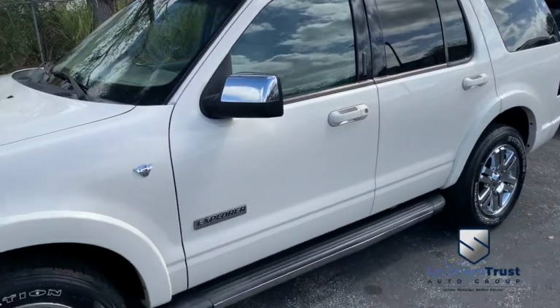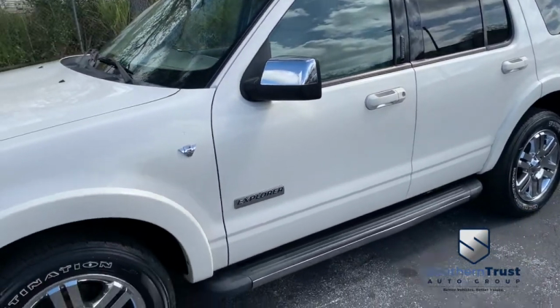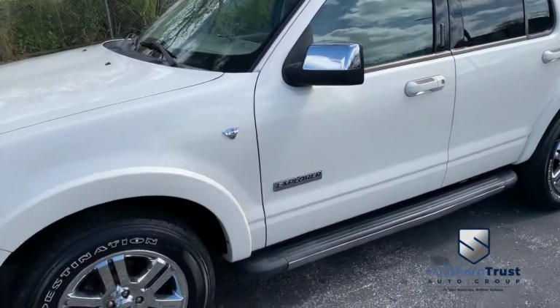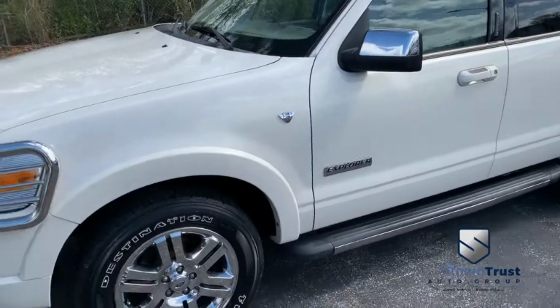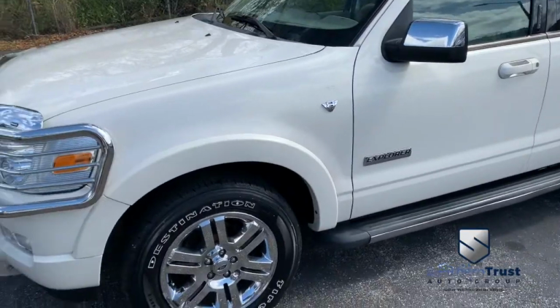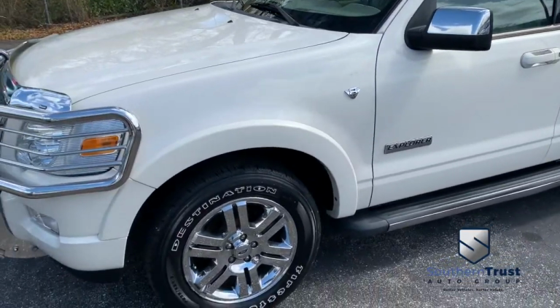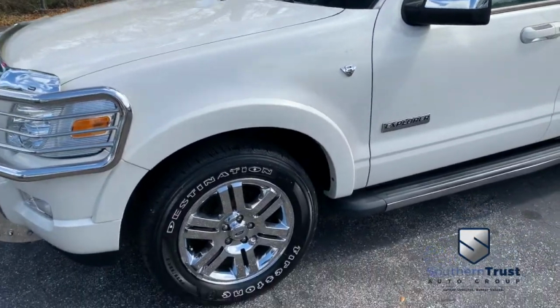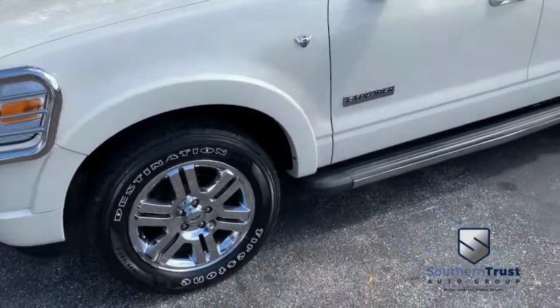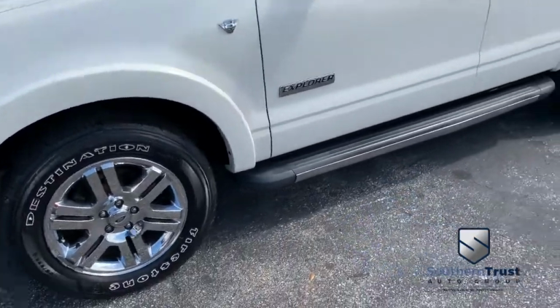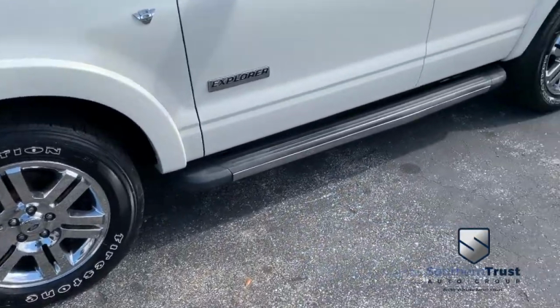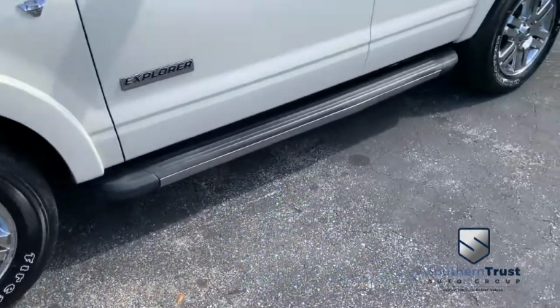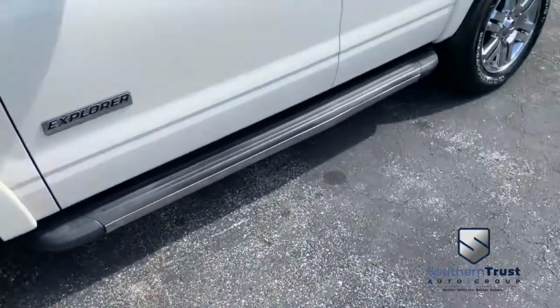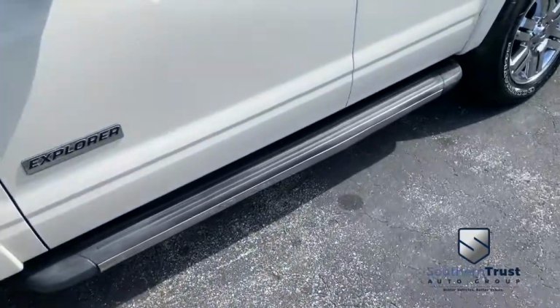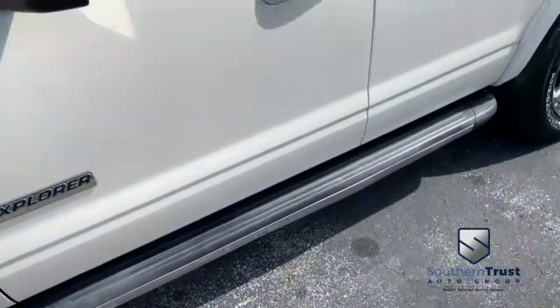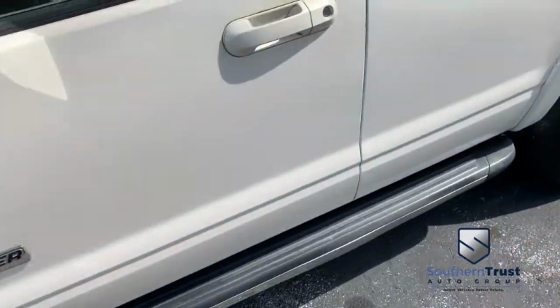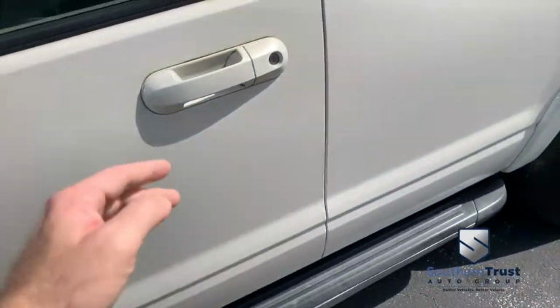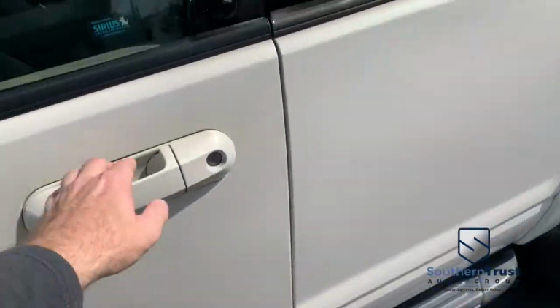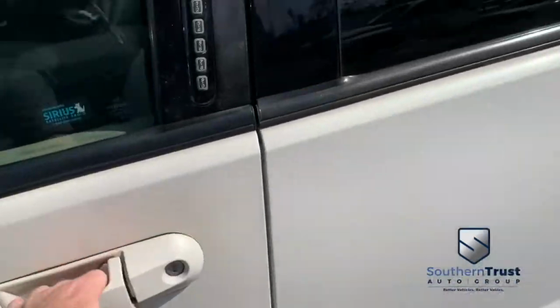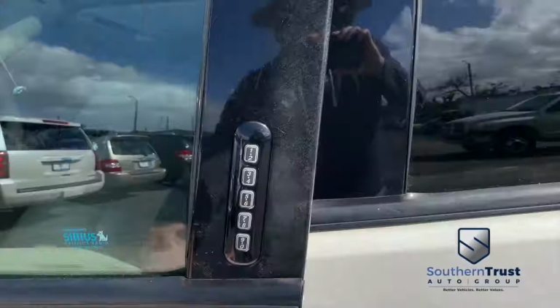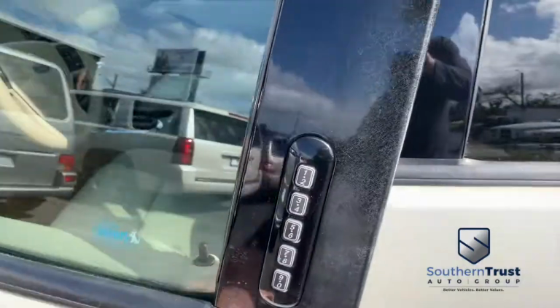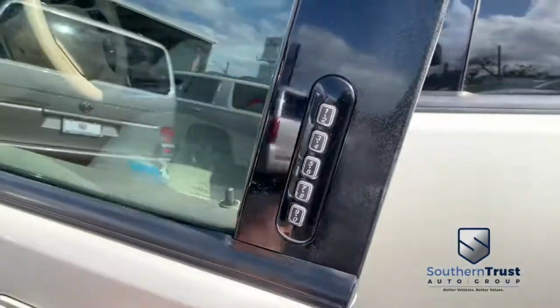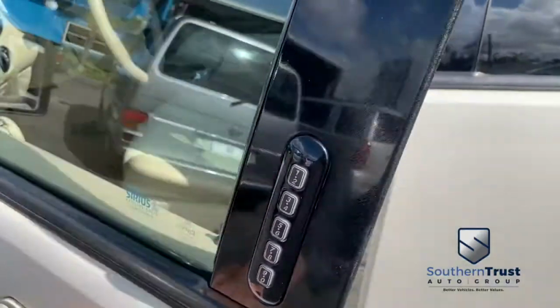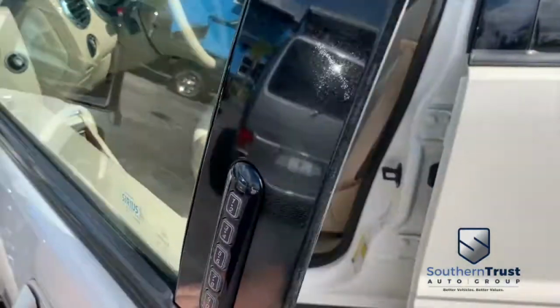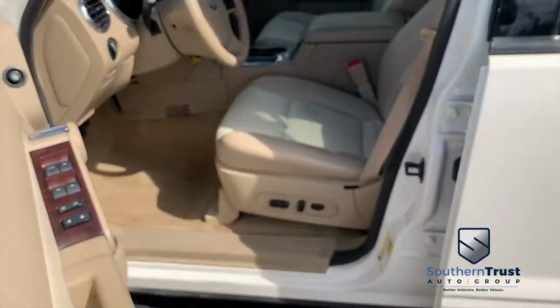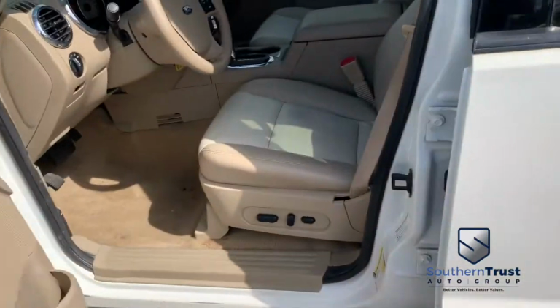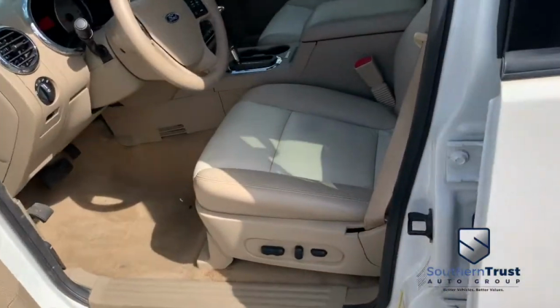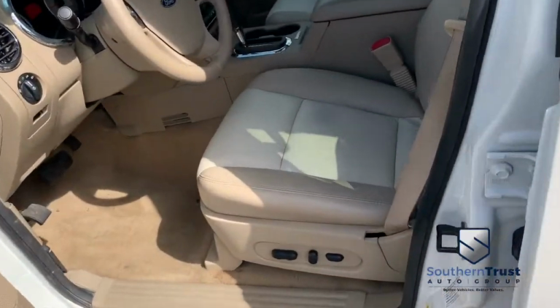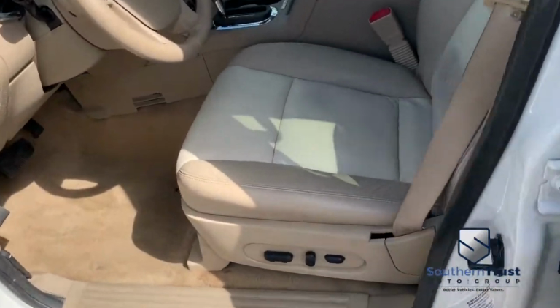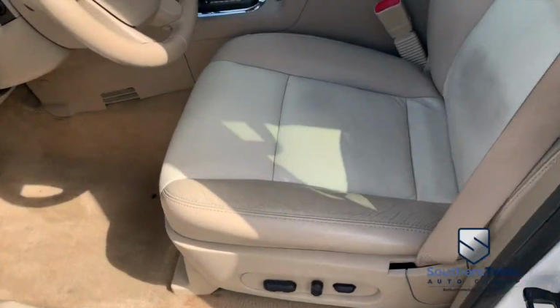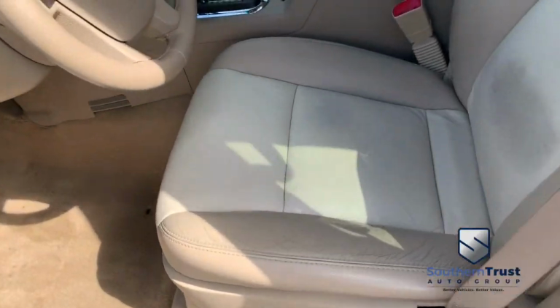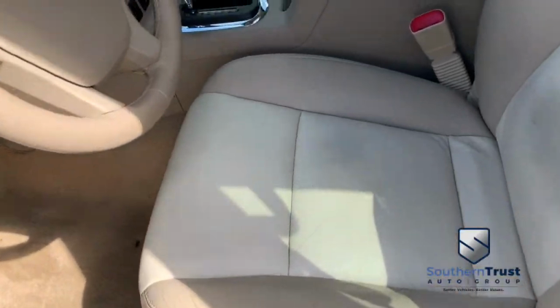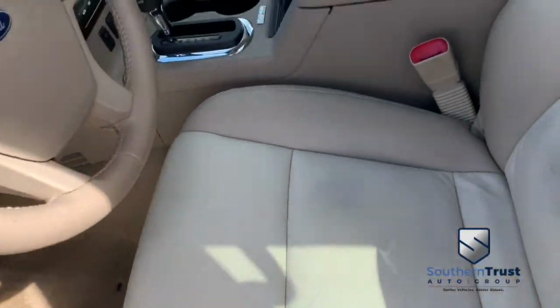You got your navigation, CD, MP3, Bluetooth, satellite stereo system. Look at that beautiful running board. You got that V8, 4.6 liter horsepower pumping muscle — only 106,000 miles.